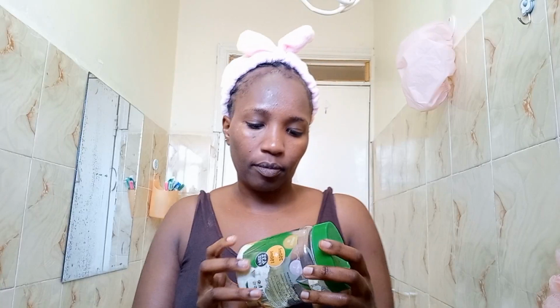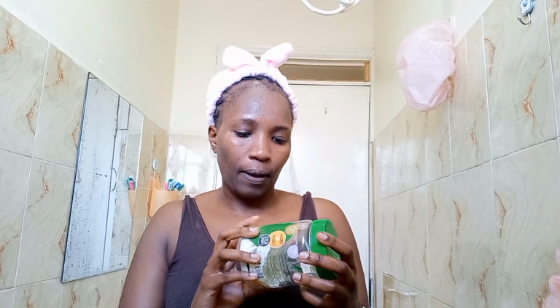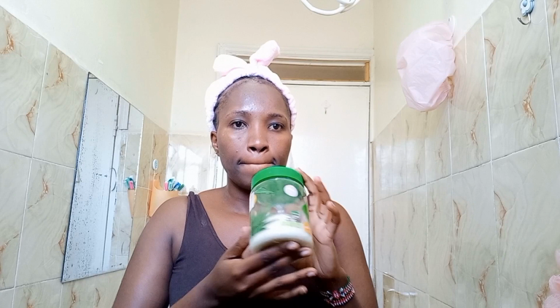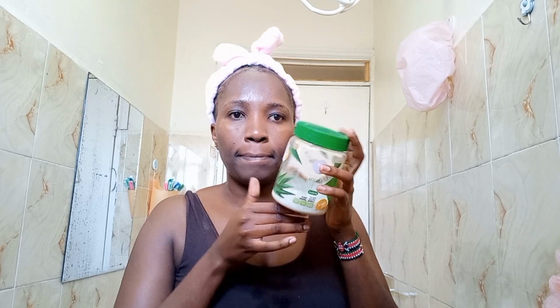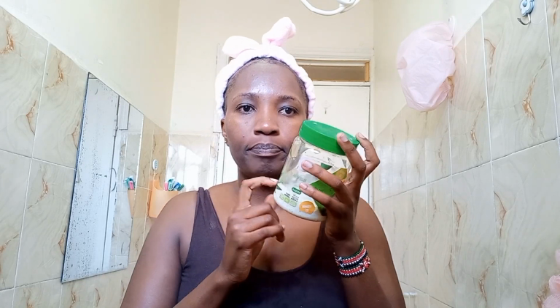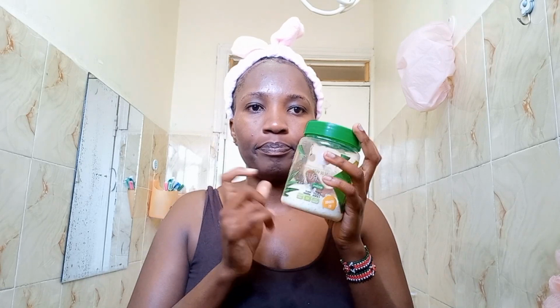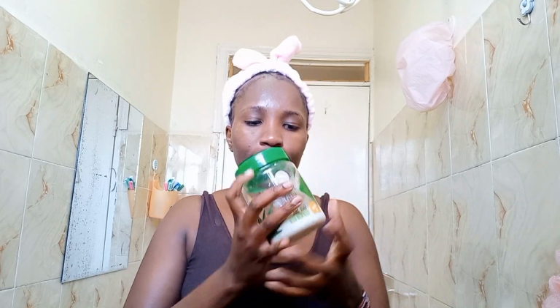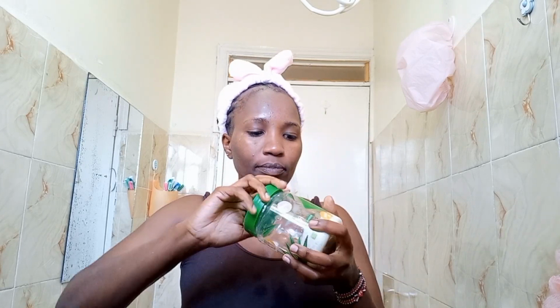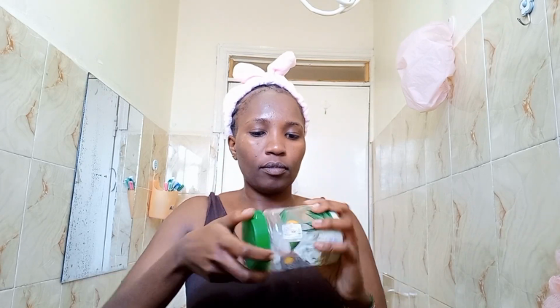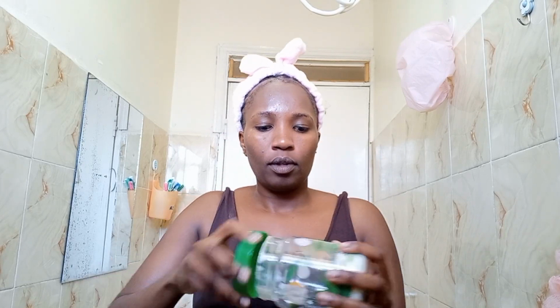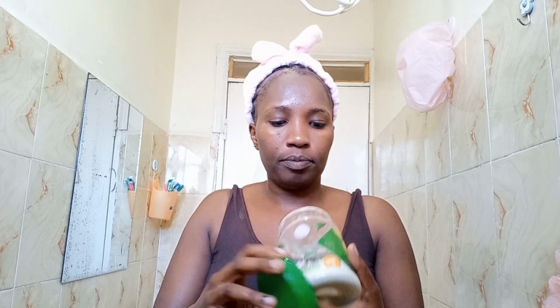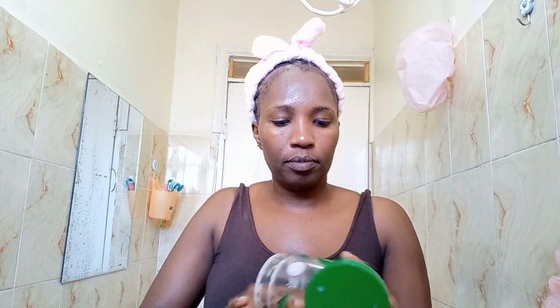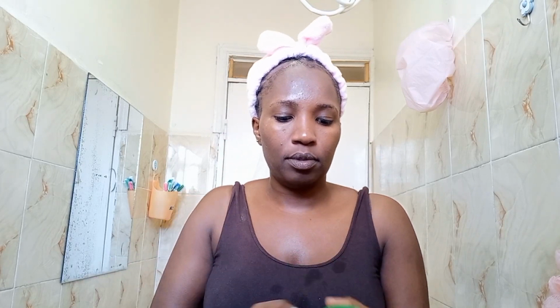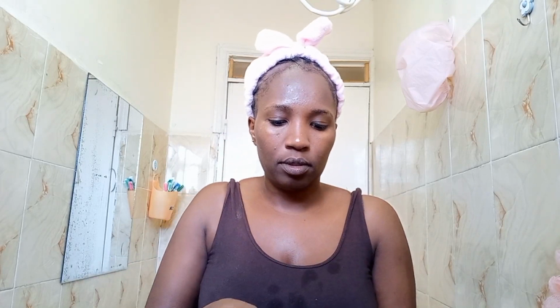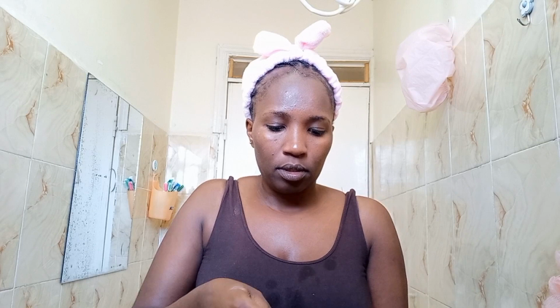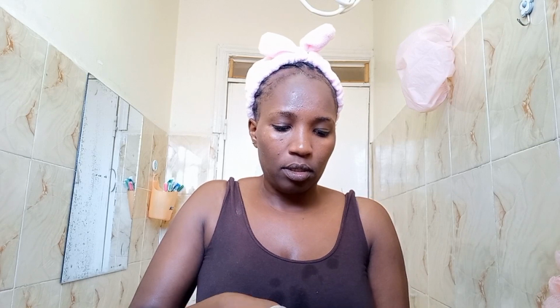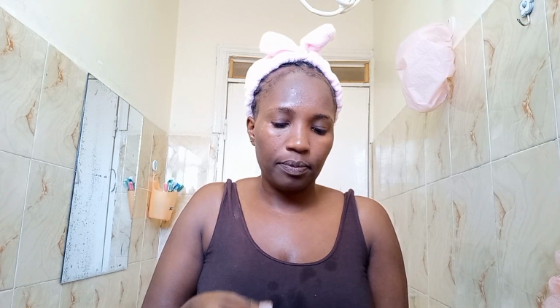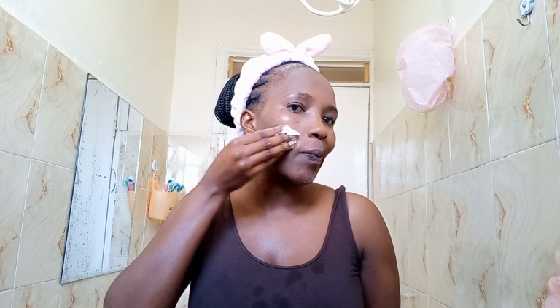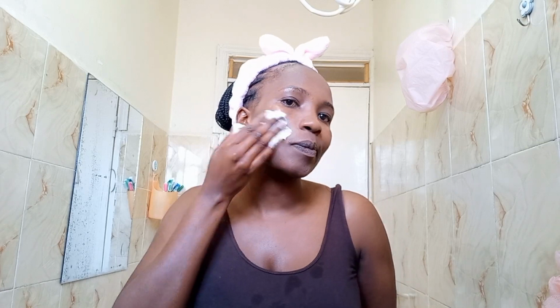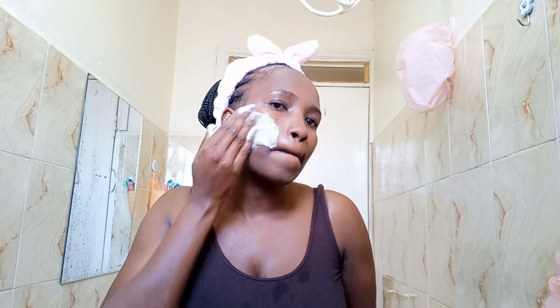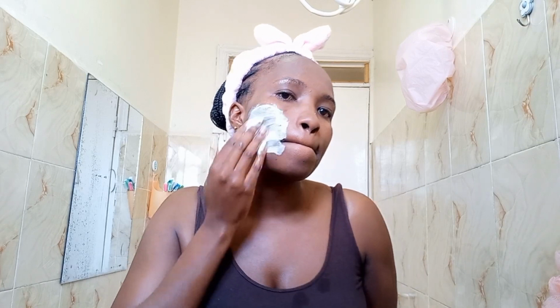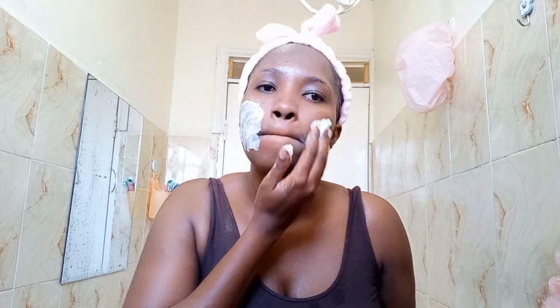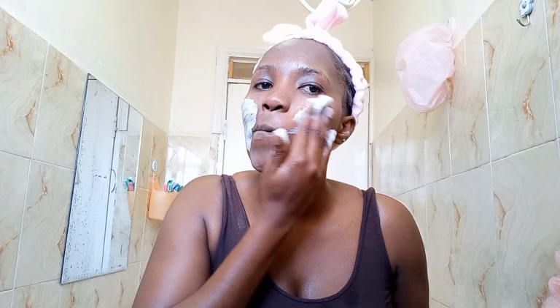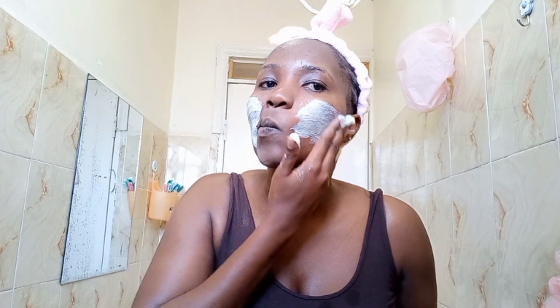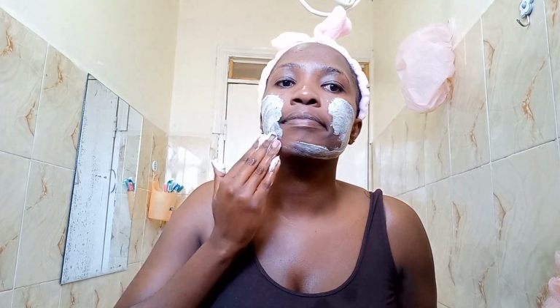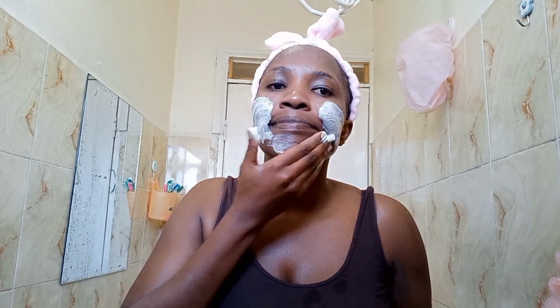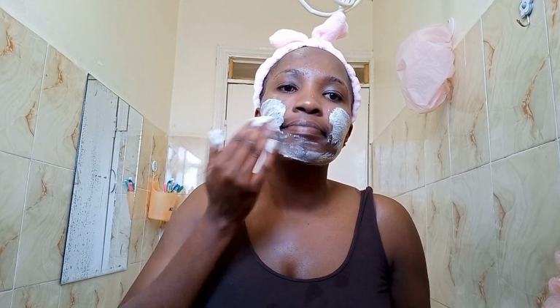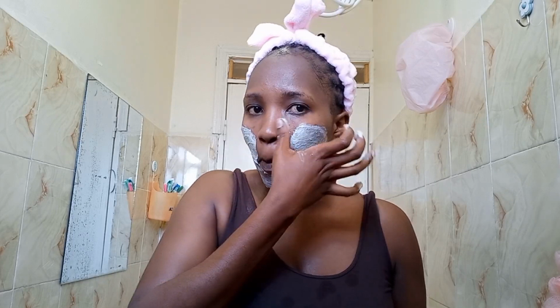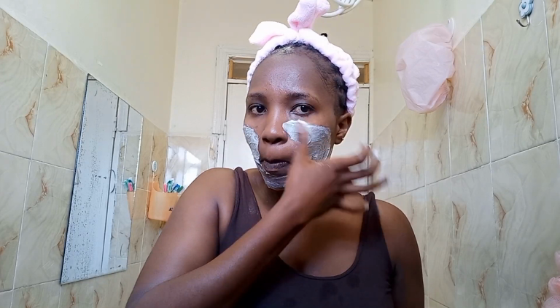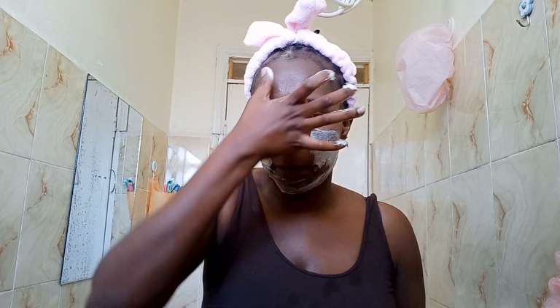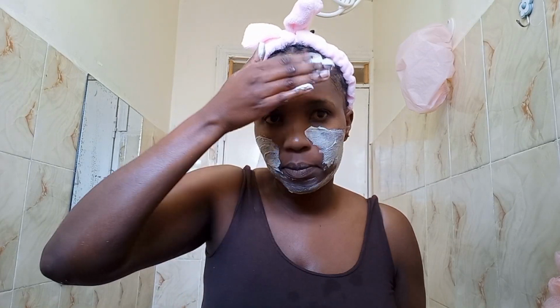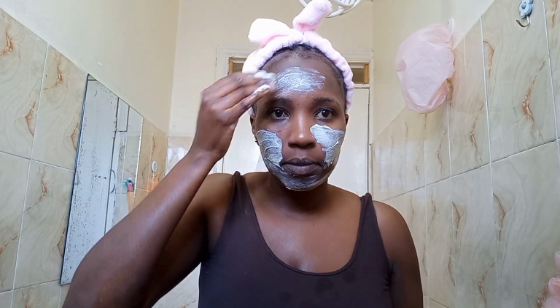The next product that I'm using is this face scrub, and the purpose of it is to exfoliate my skin. I haven't done this in a minute — I haven't scrubbed my face — so this was very much needed.